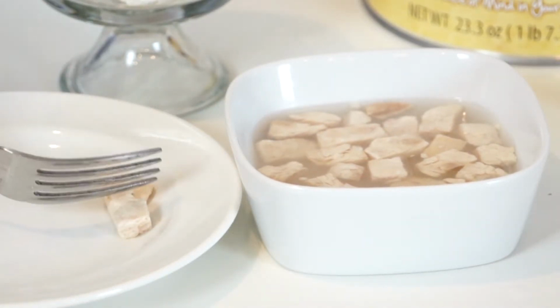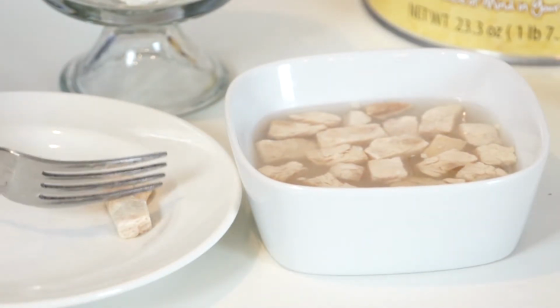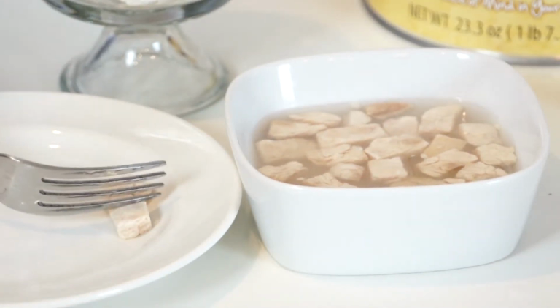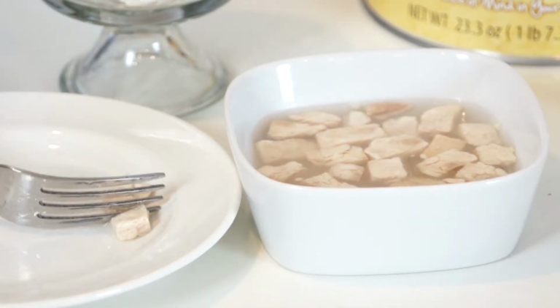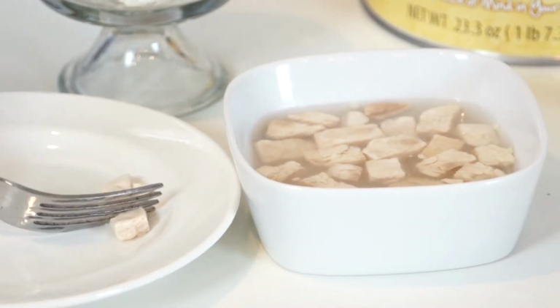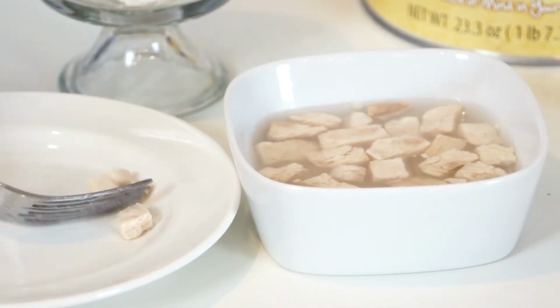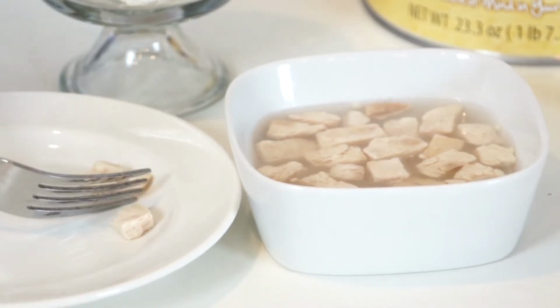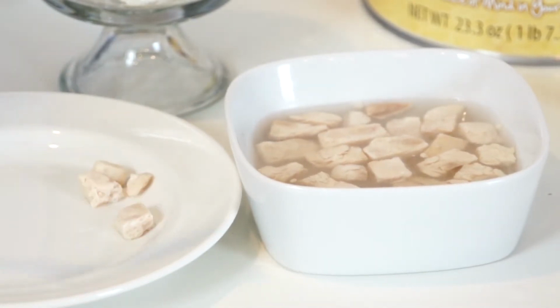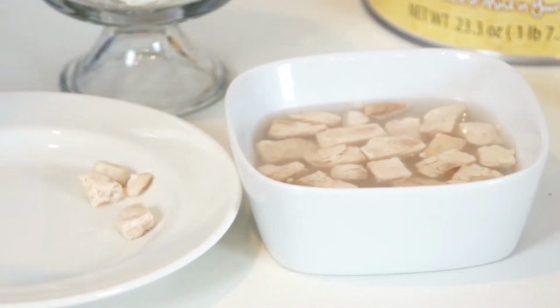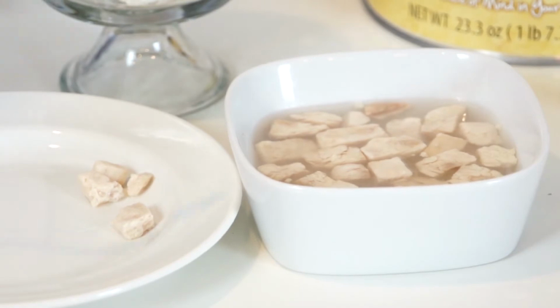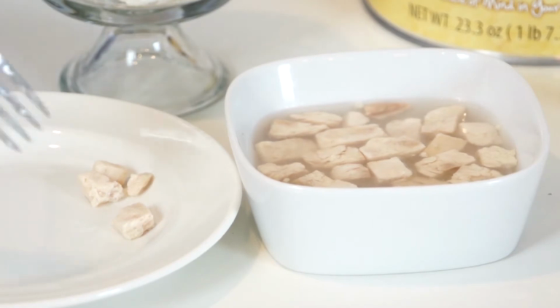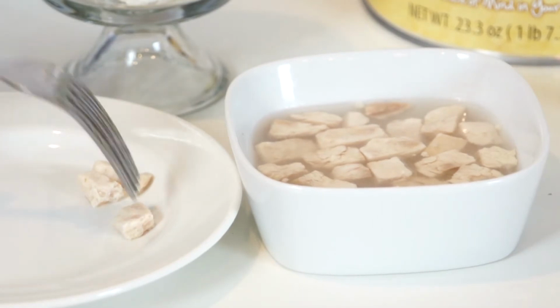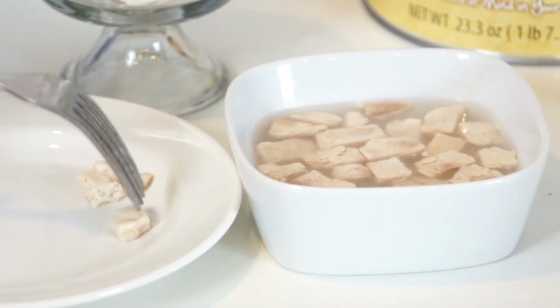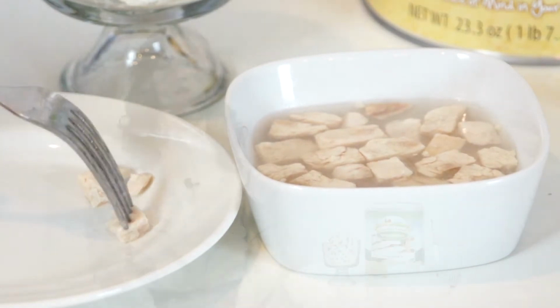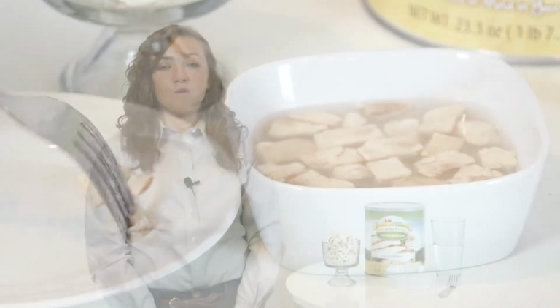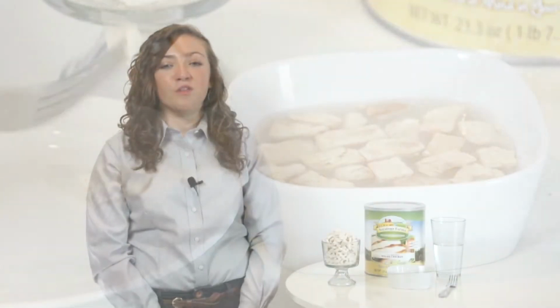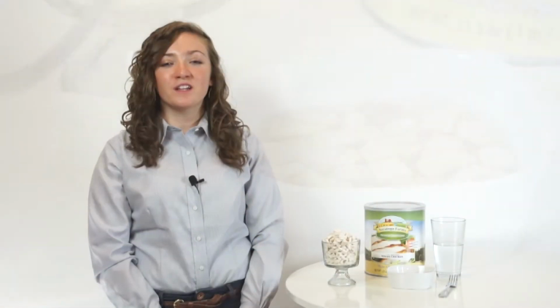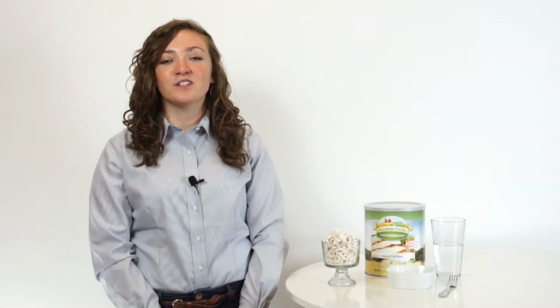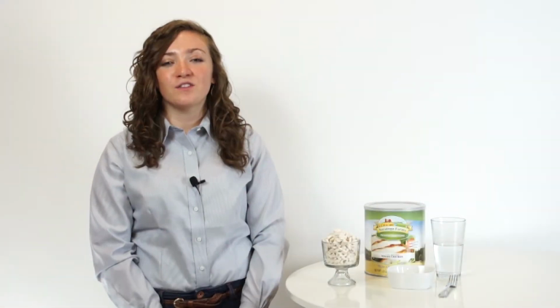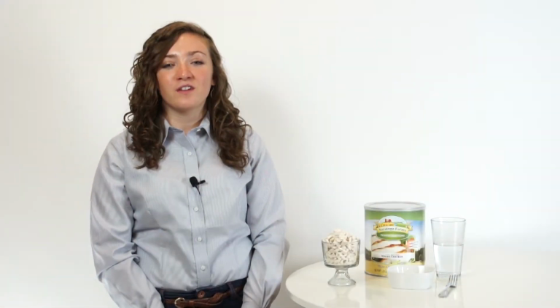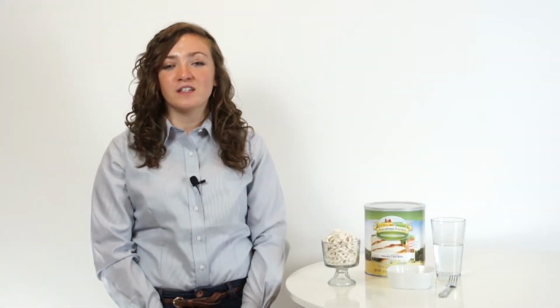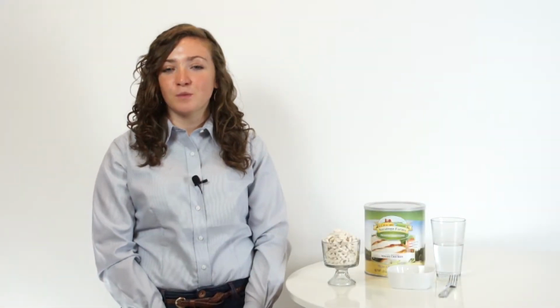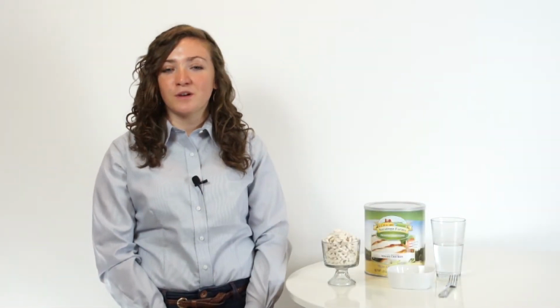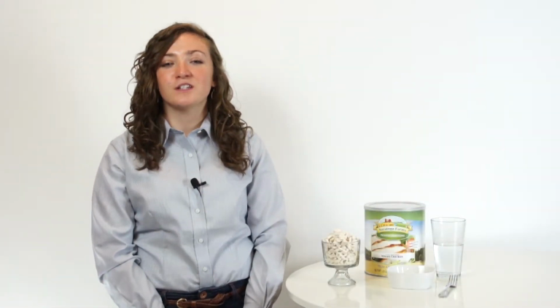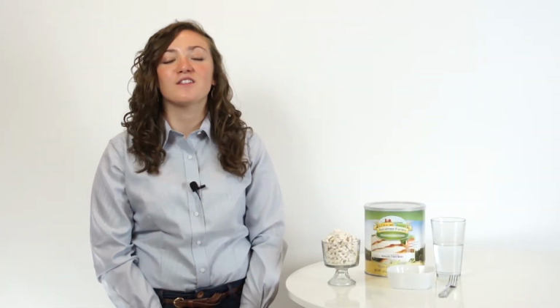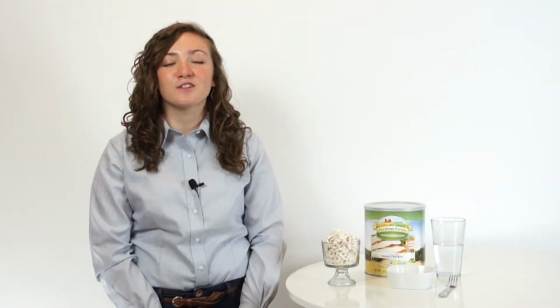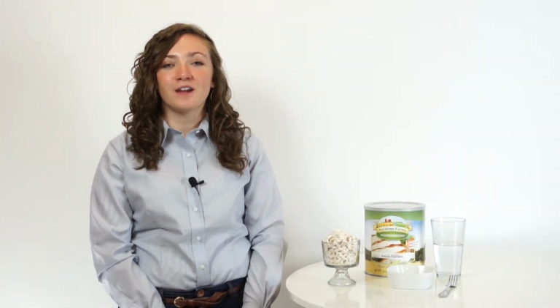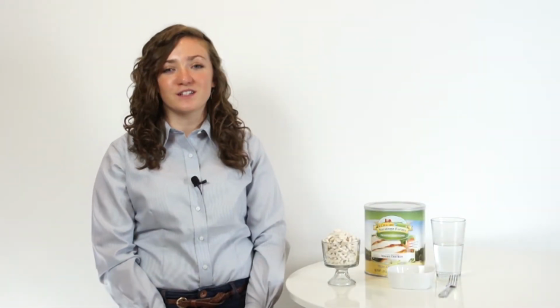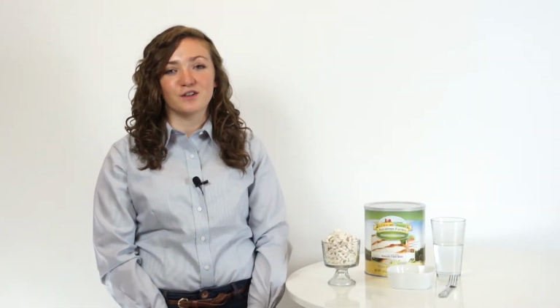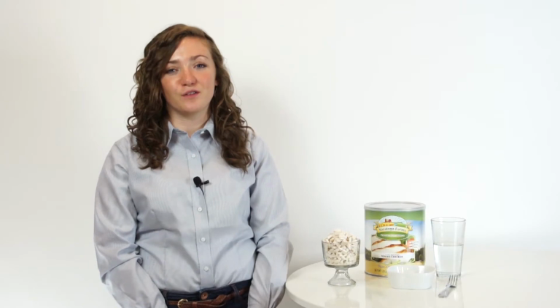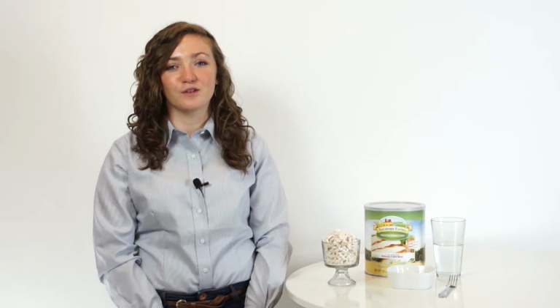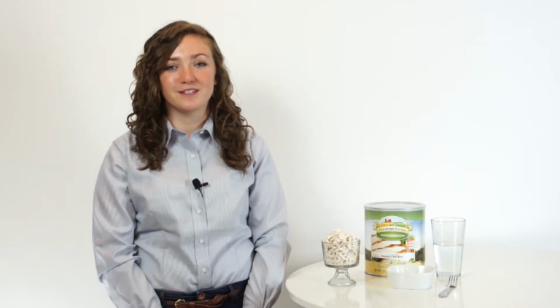It's a great source of protein and can be used in any recipe. With a 30-year shelf life and easy preparation, this is a great addition to your food storage.